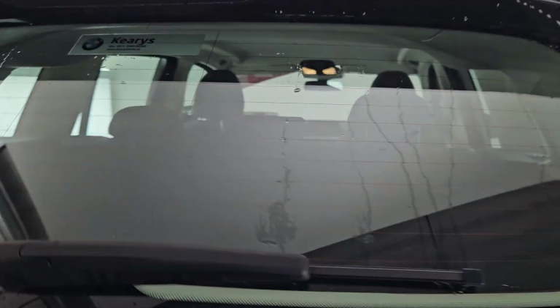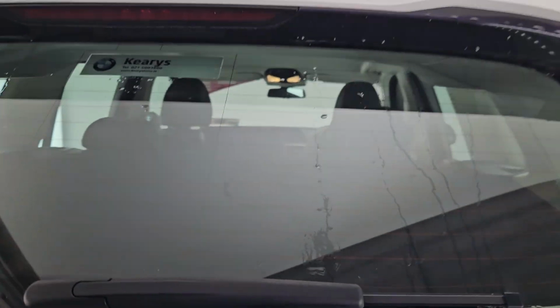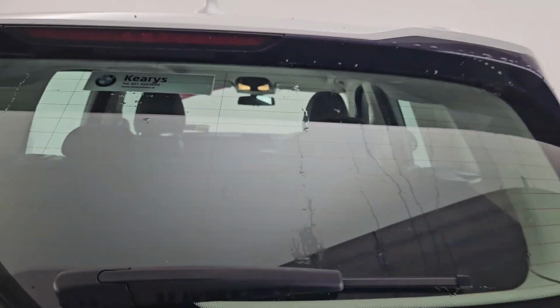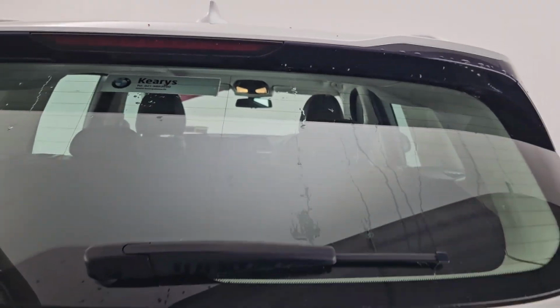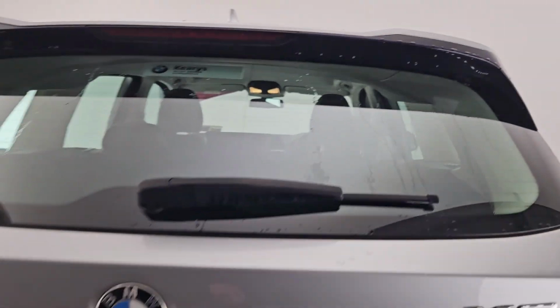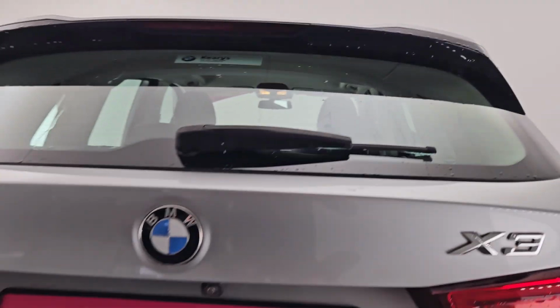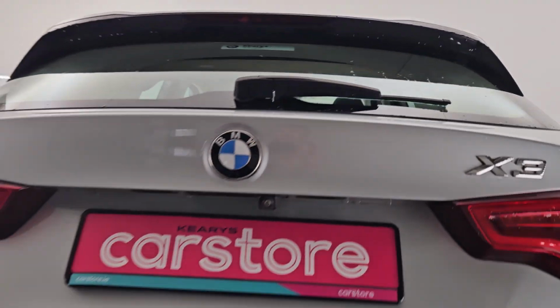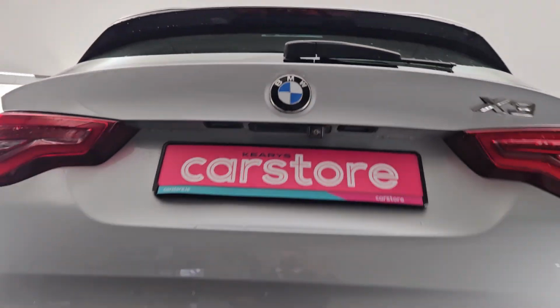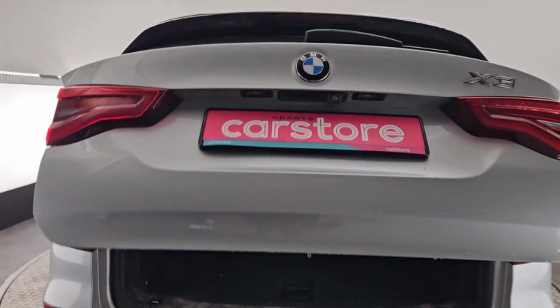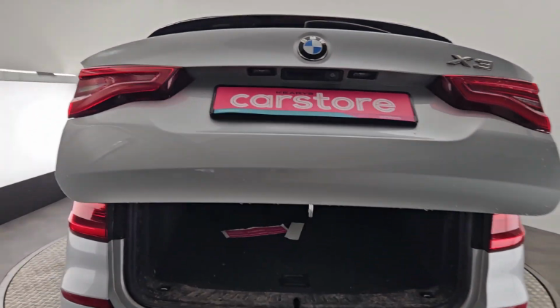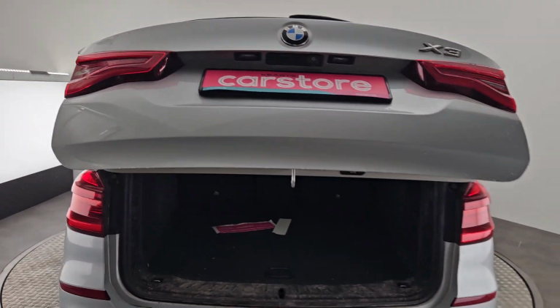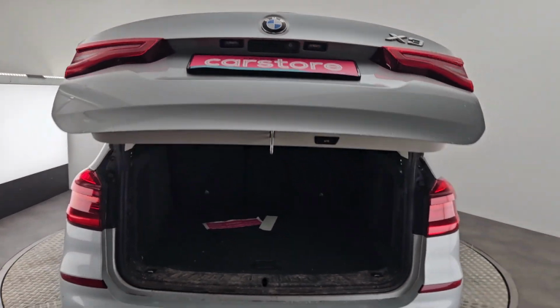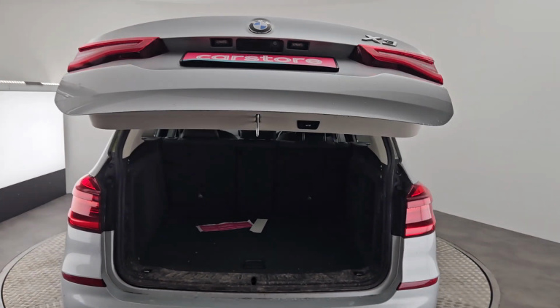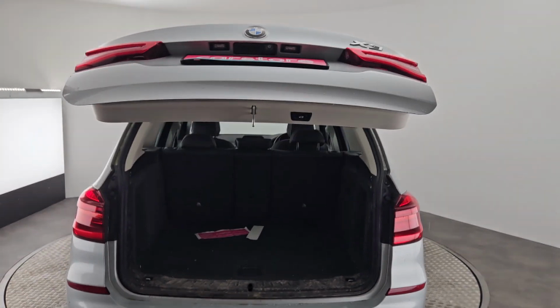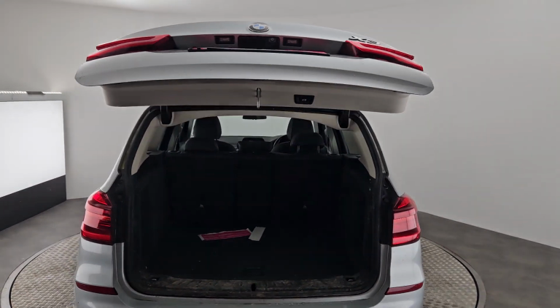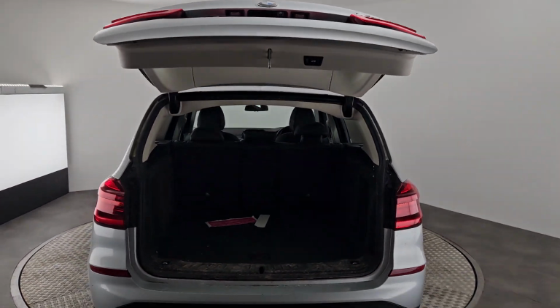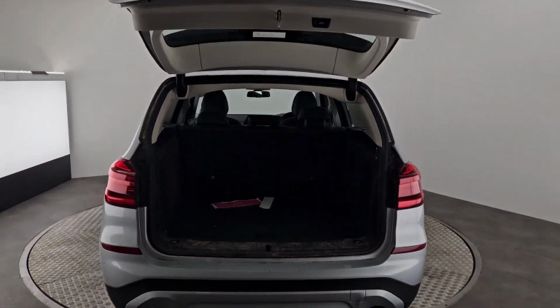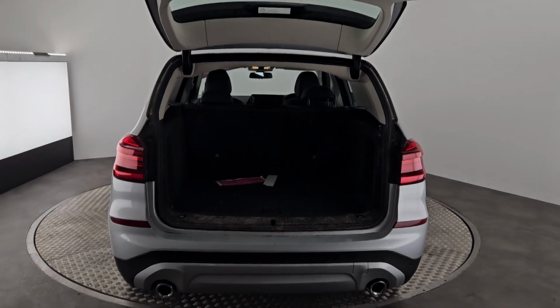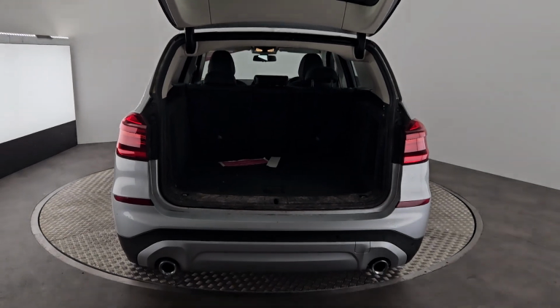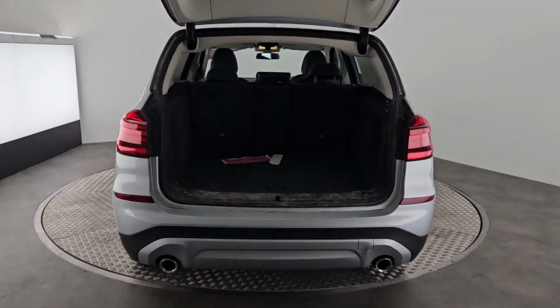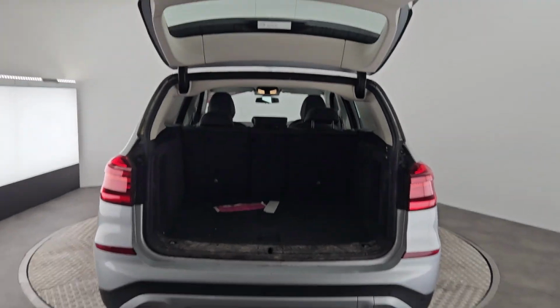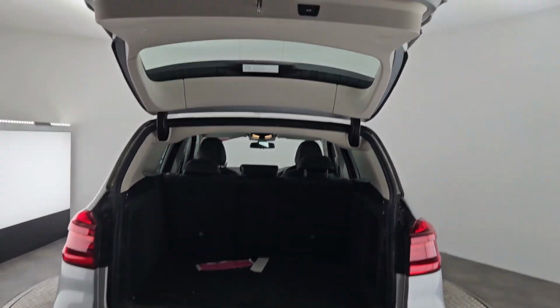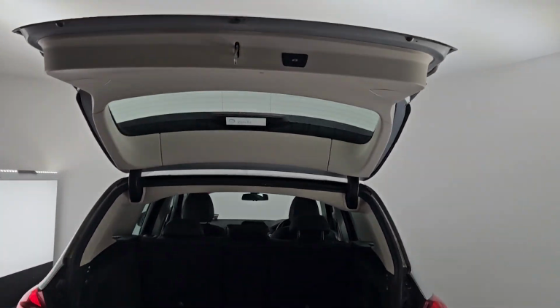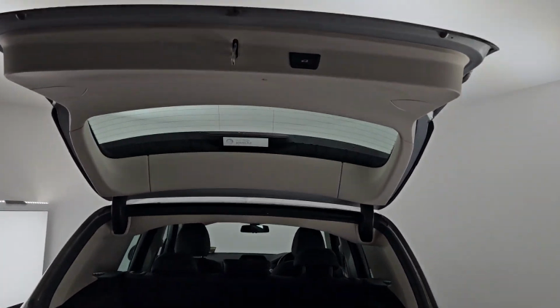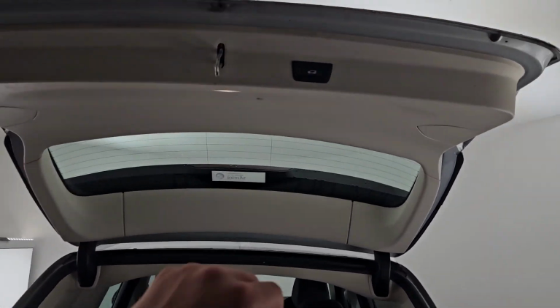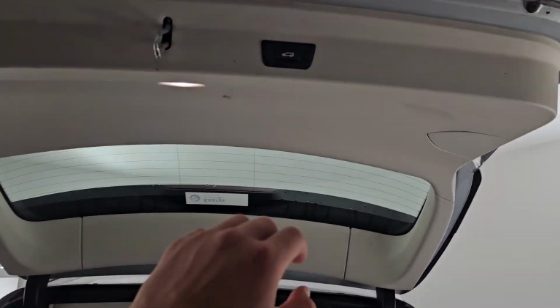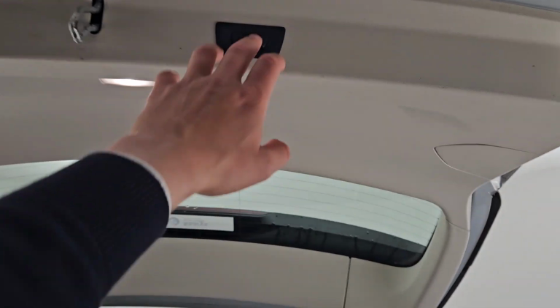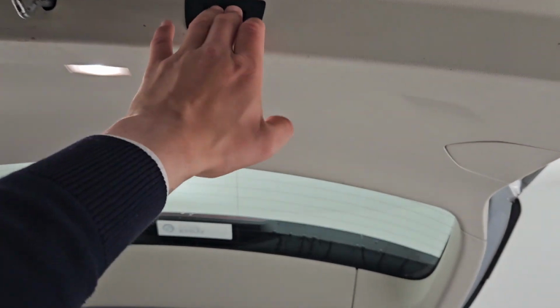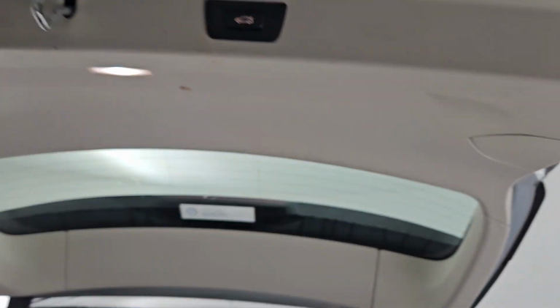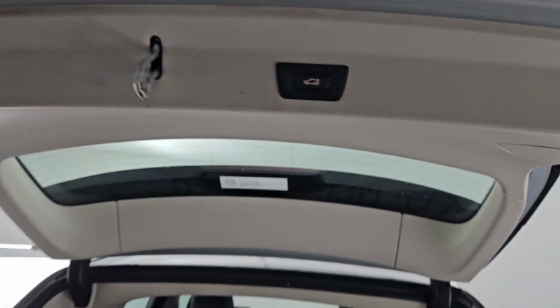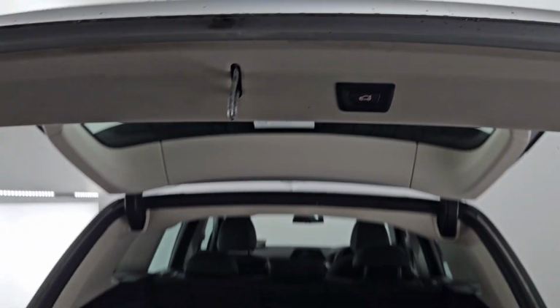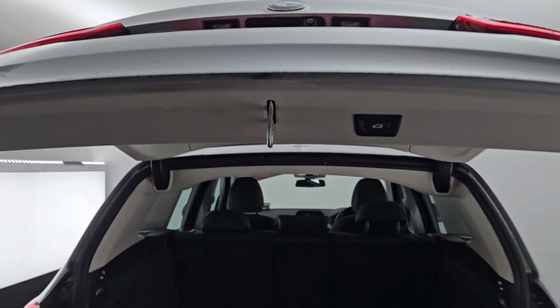Coming around to the back here, you have an automatic boot. It also has the auto close from the button up above.